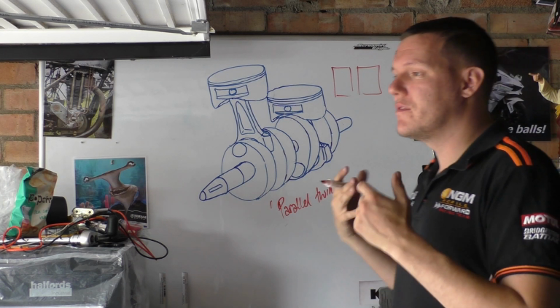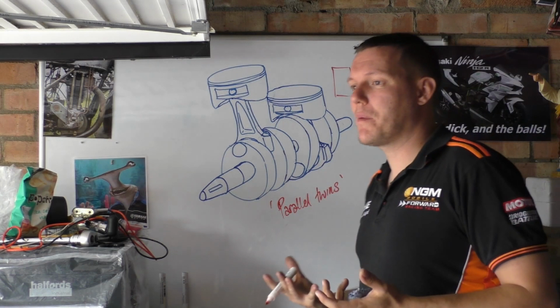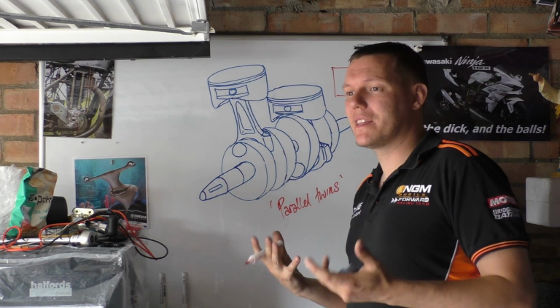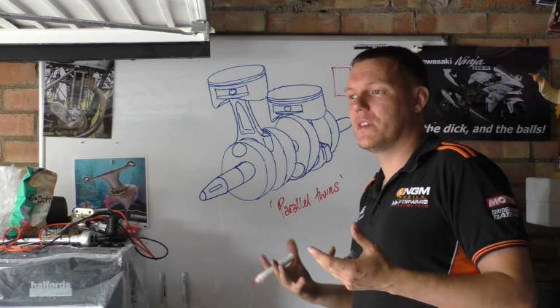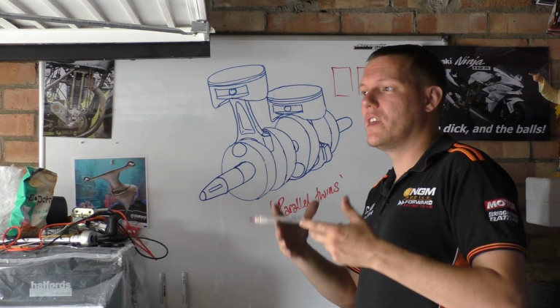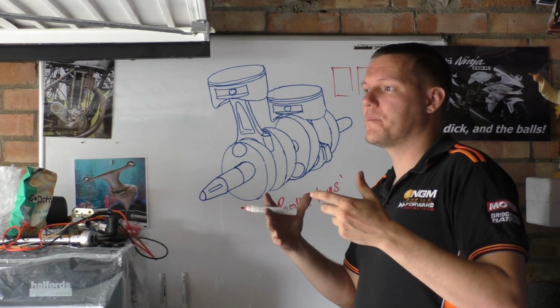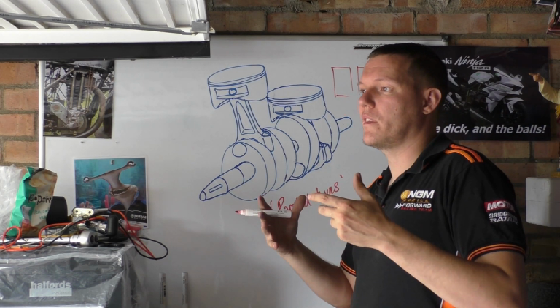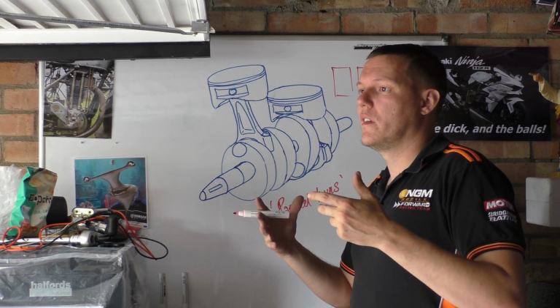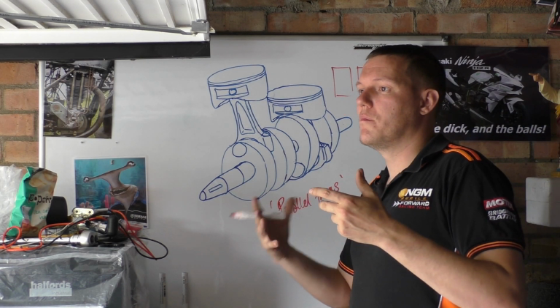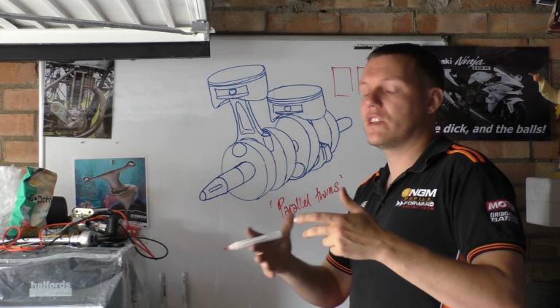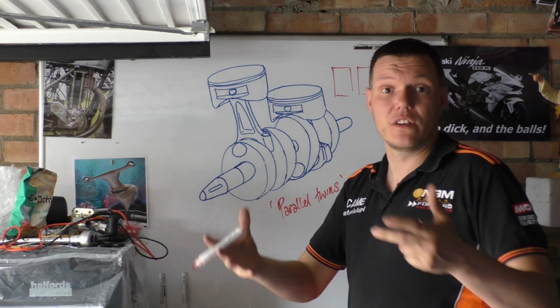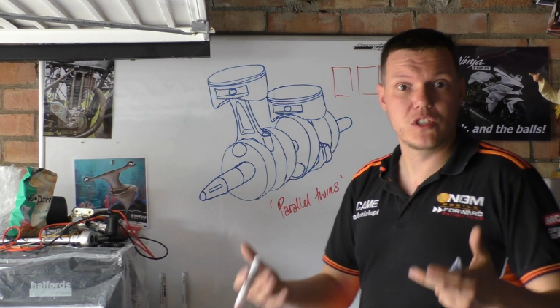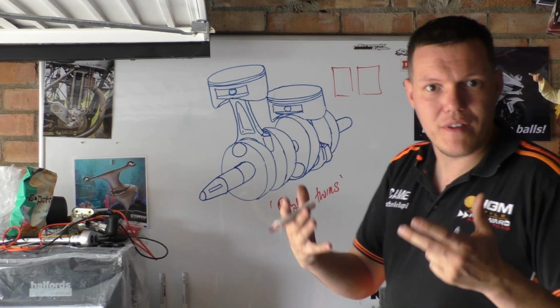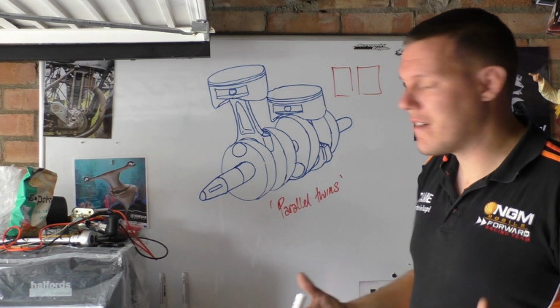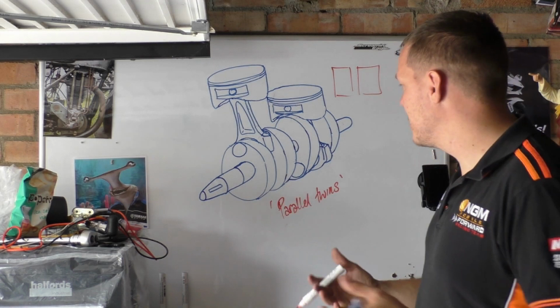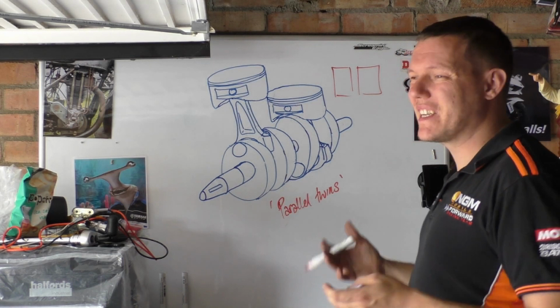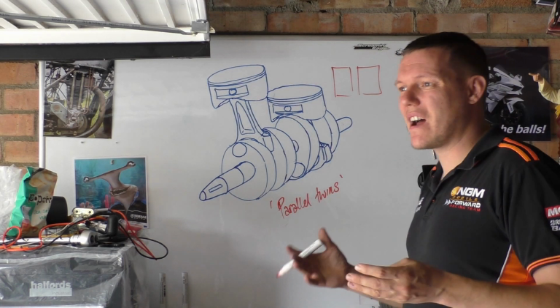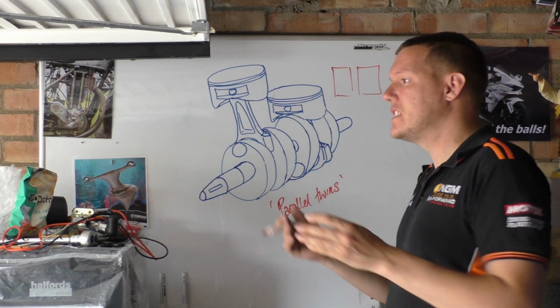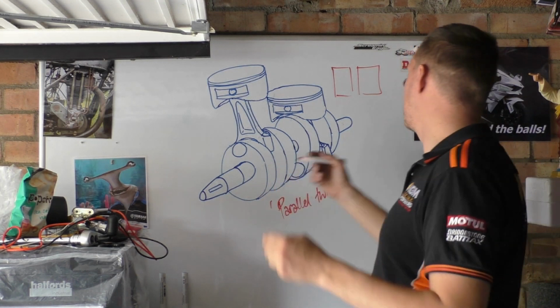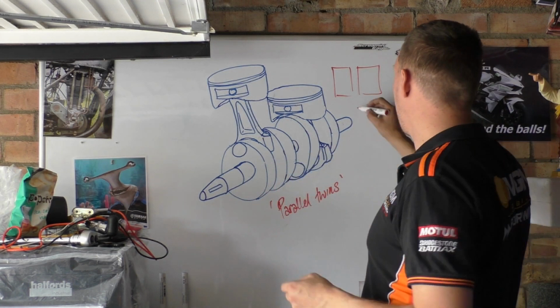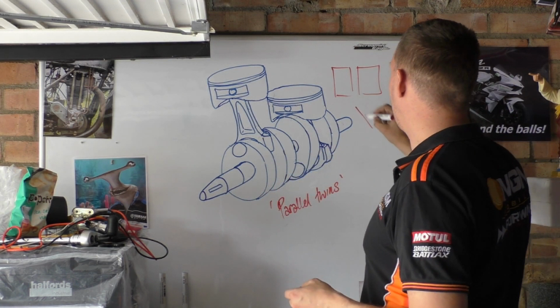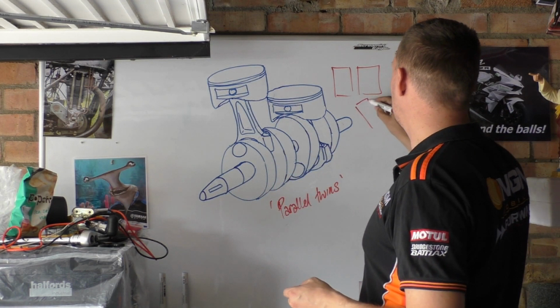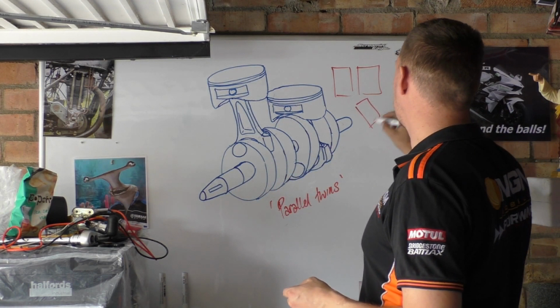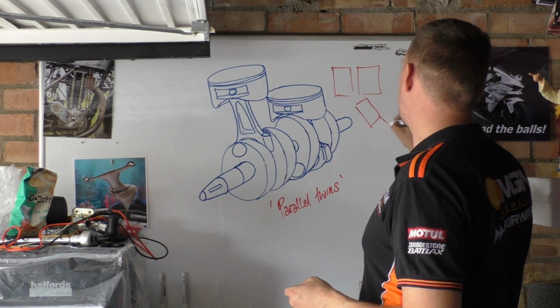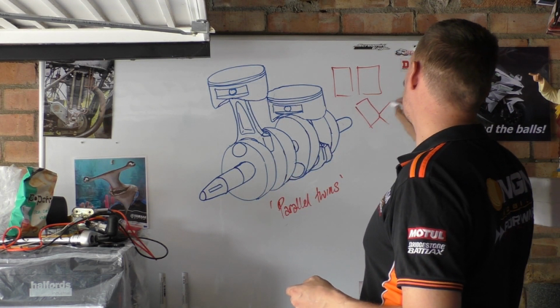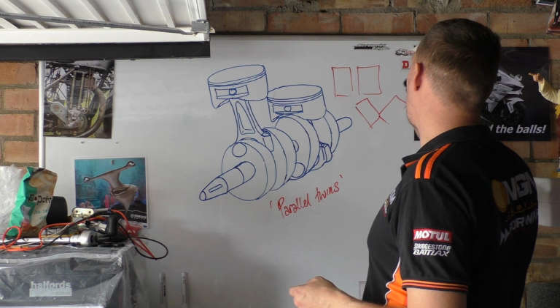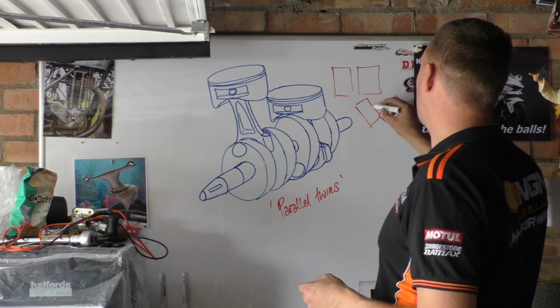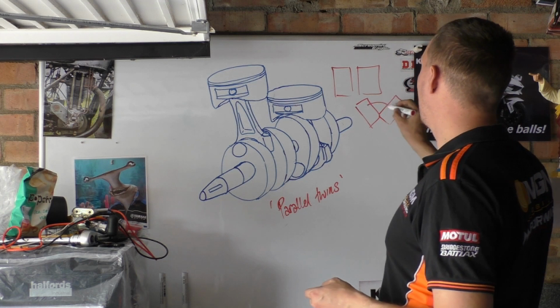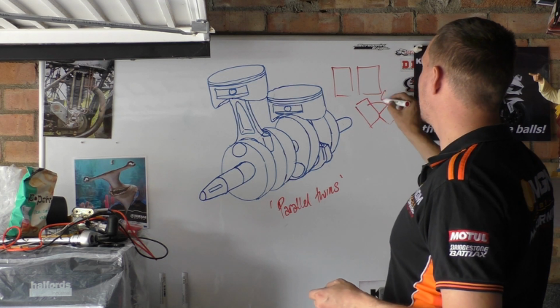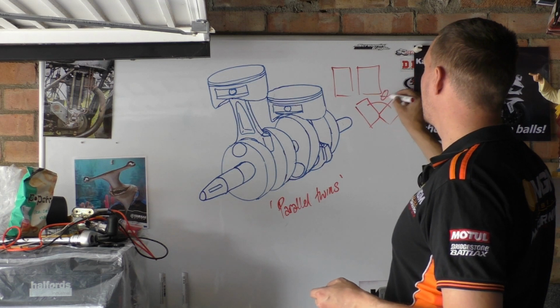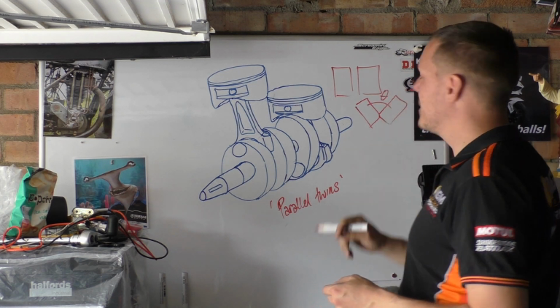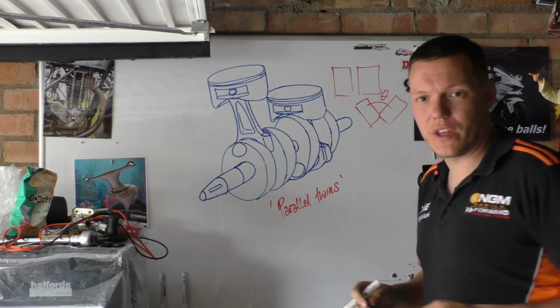The reason why we have to note that there are Parallel Twins is because there are V-Twins, where each cylinder is actually cocked off at an angle to each other.